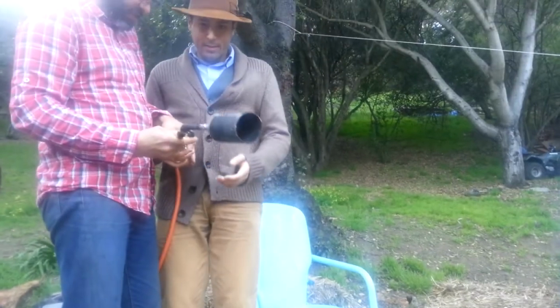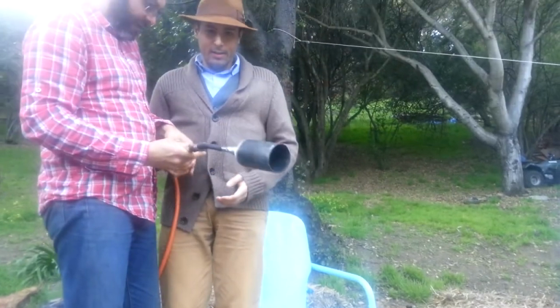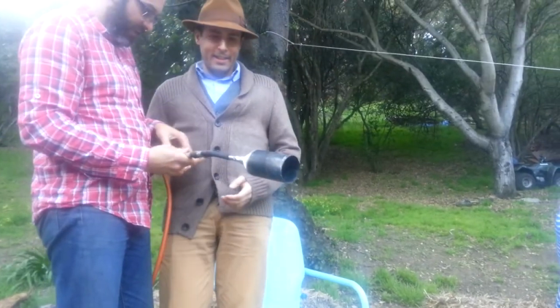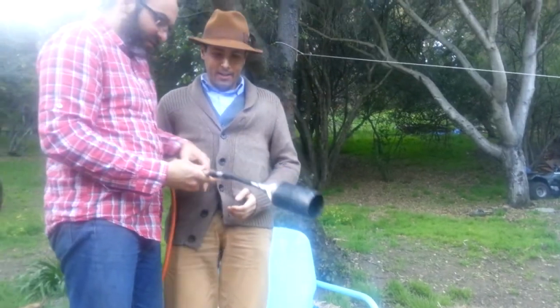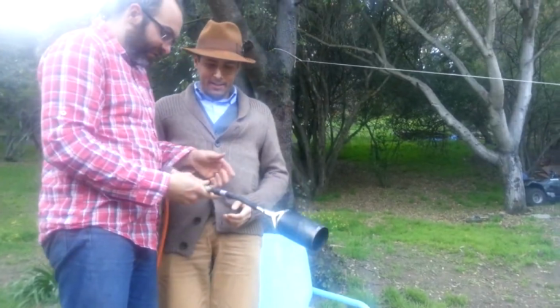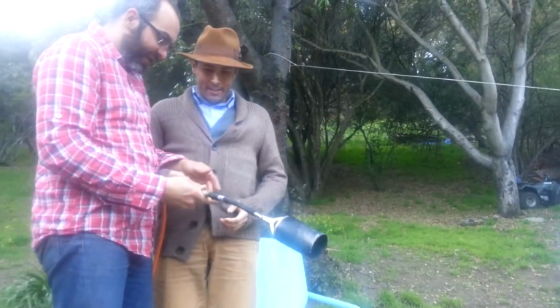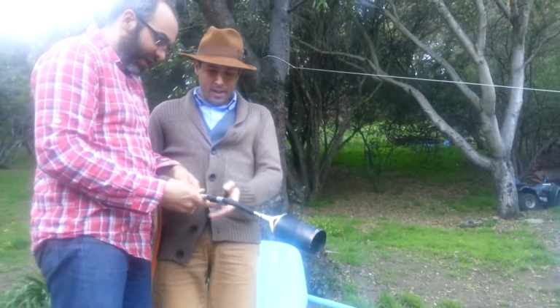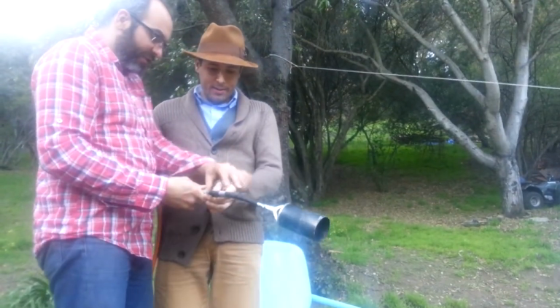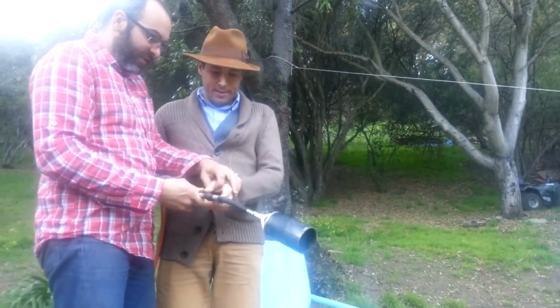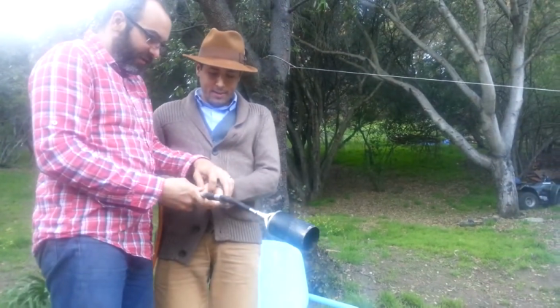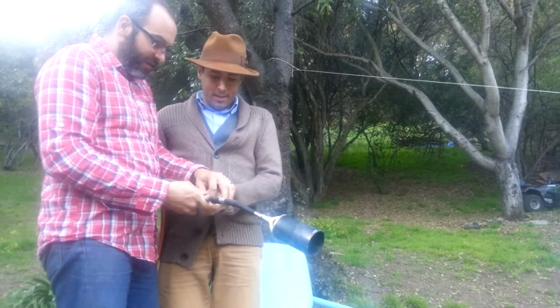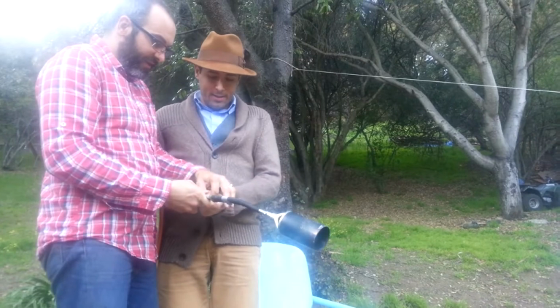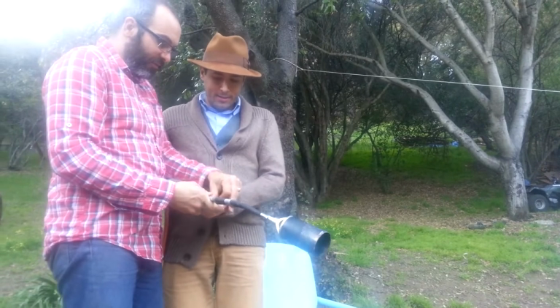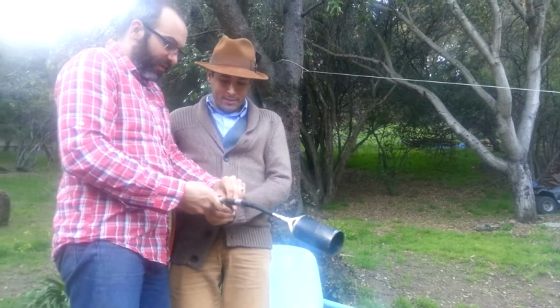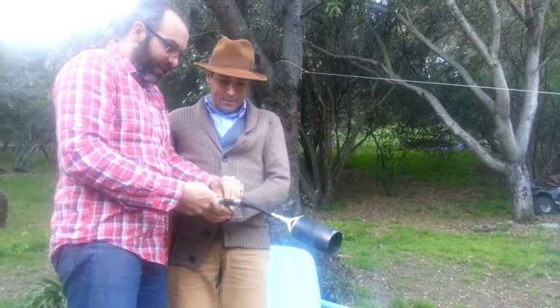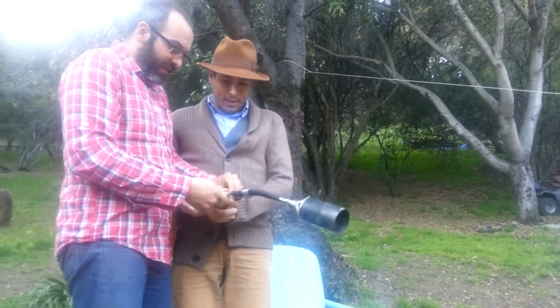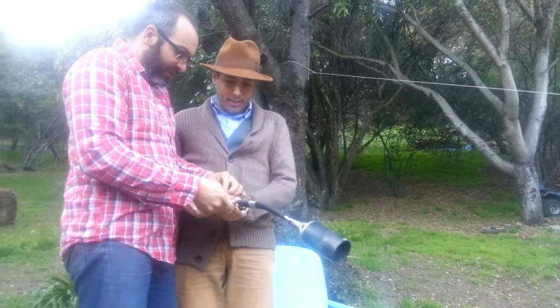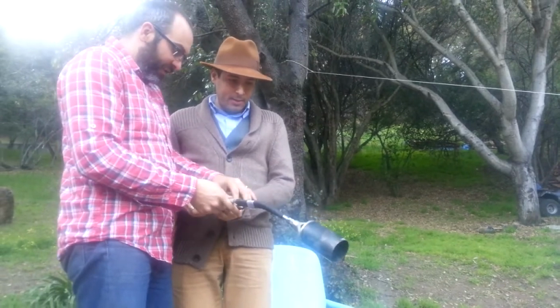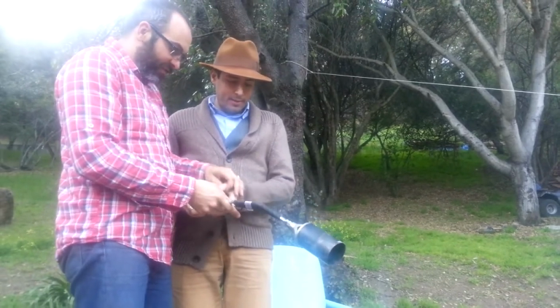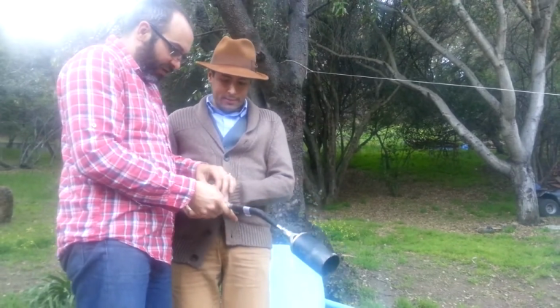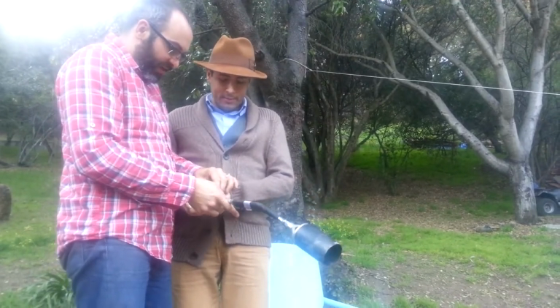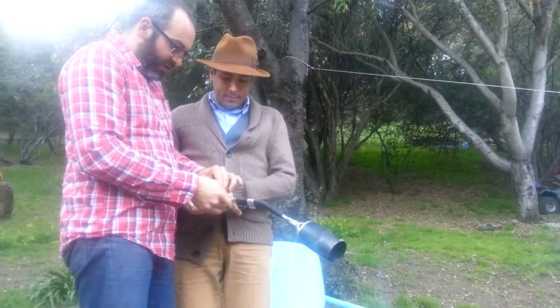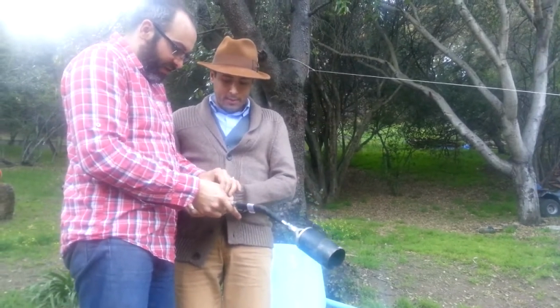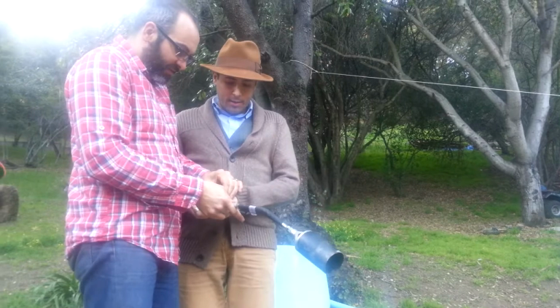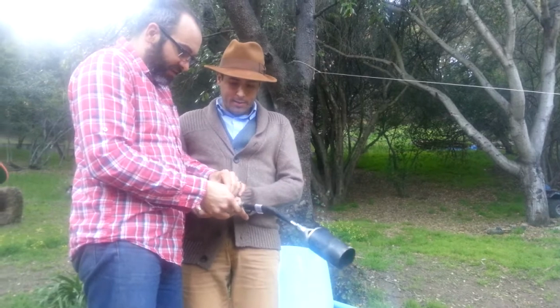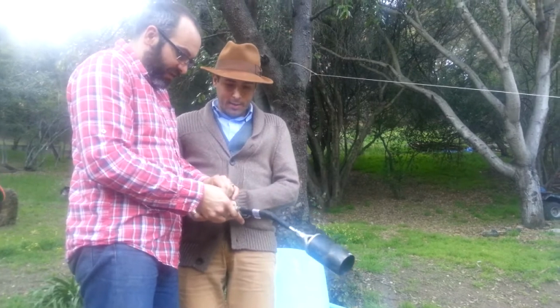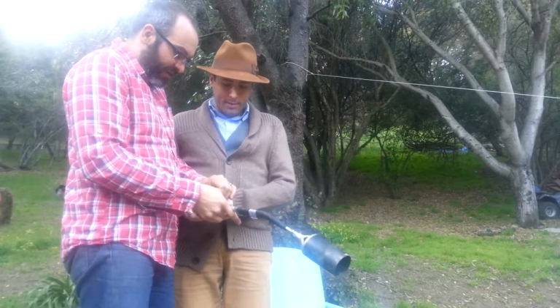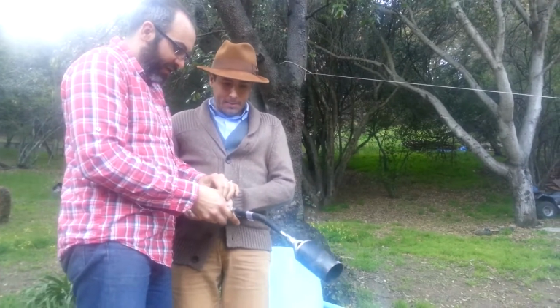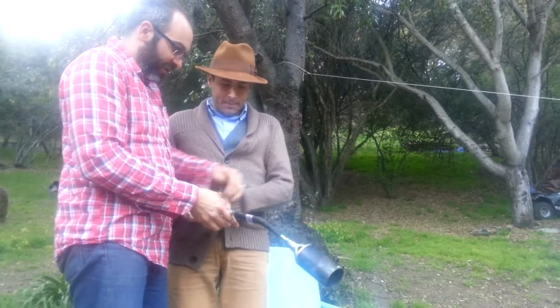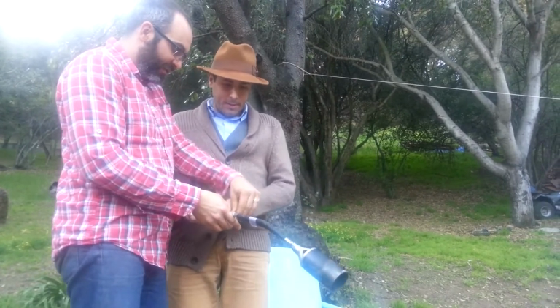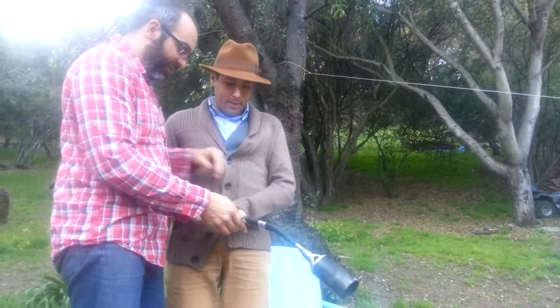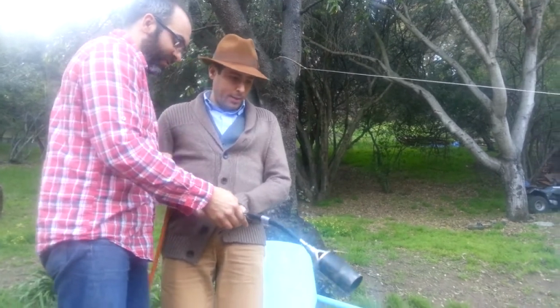See that? That's gas. So that's the gas. And see this right here? That will light it. And to let the gas start, there's a nozzle. You just twist it a little bit. And now you can light it.